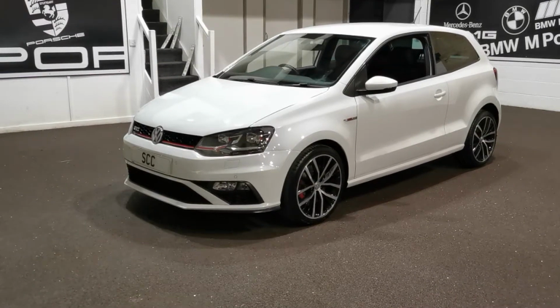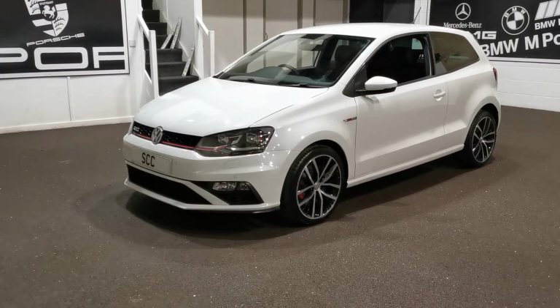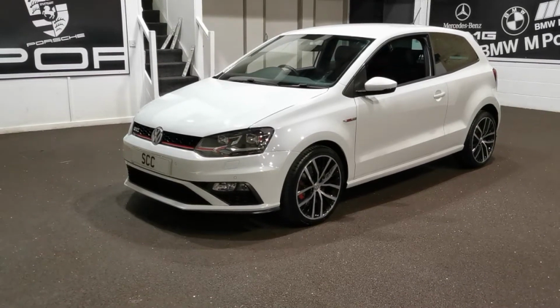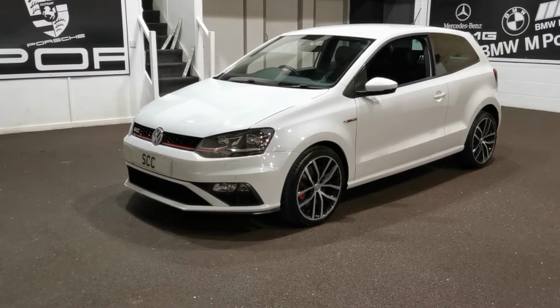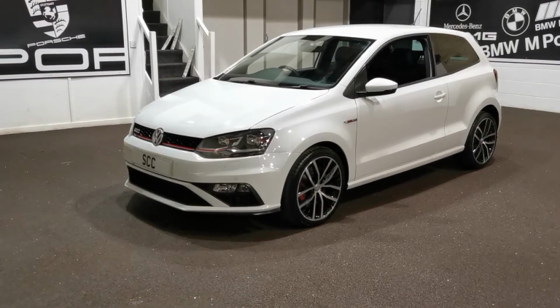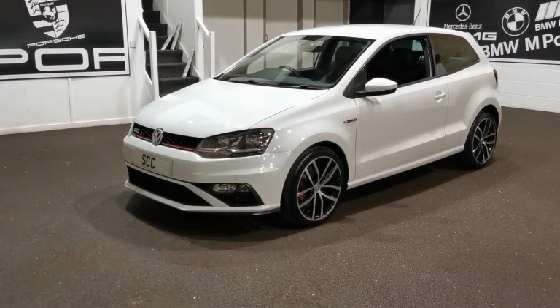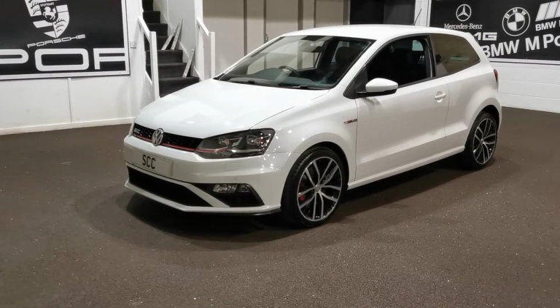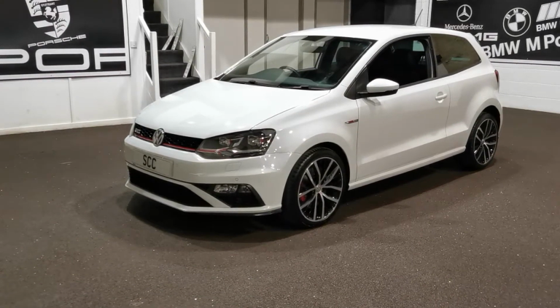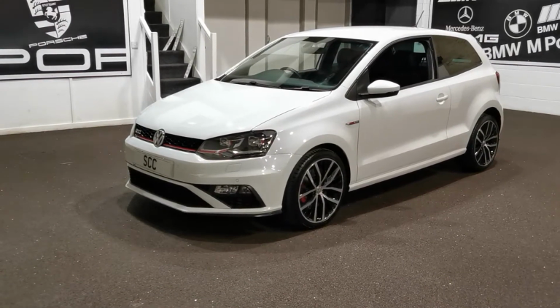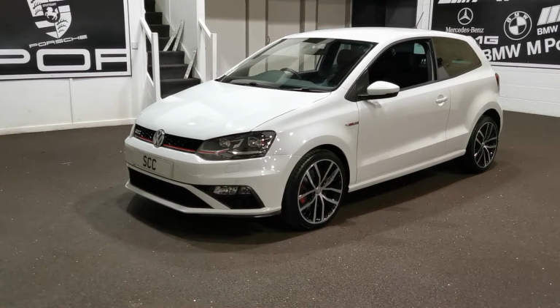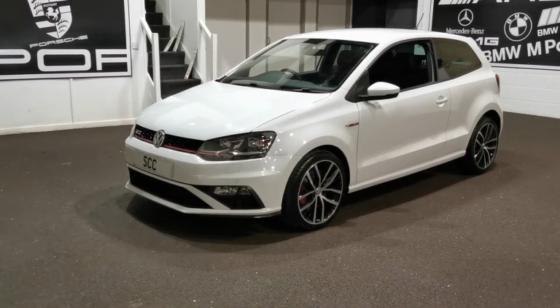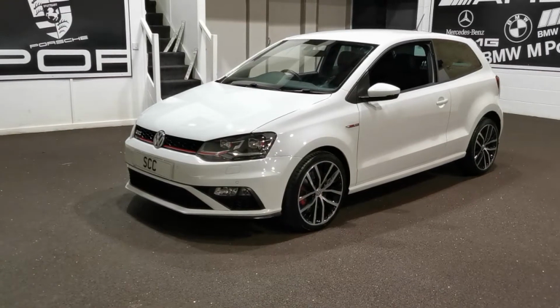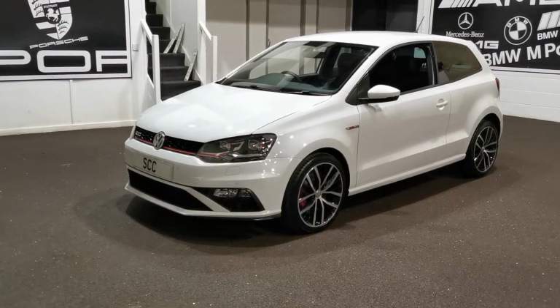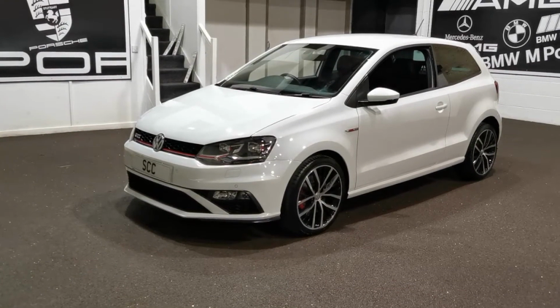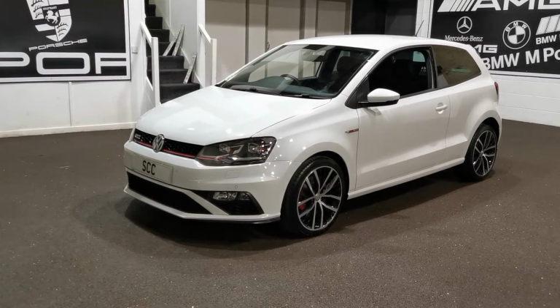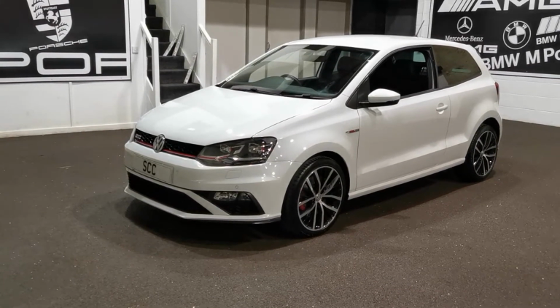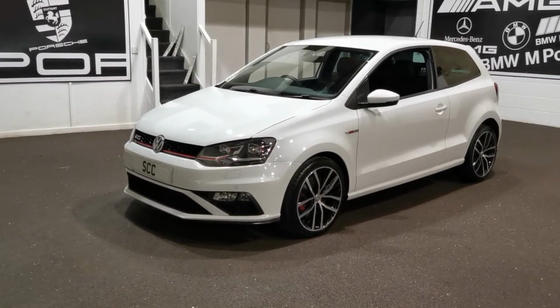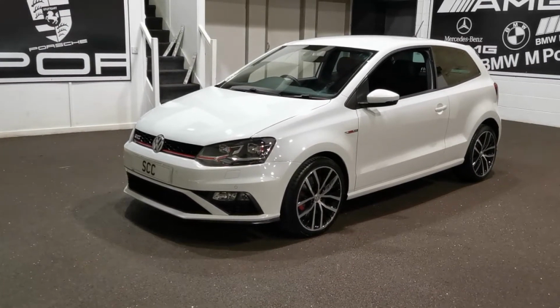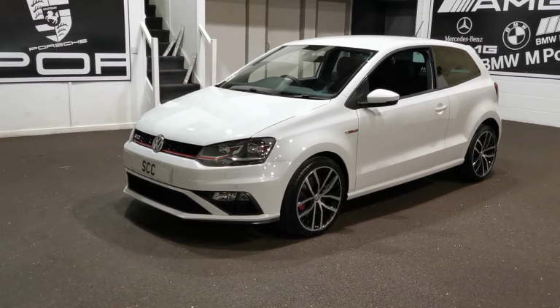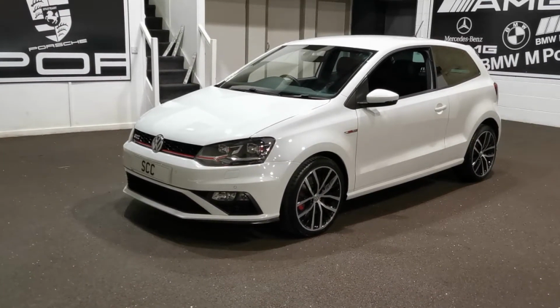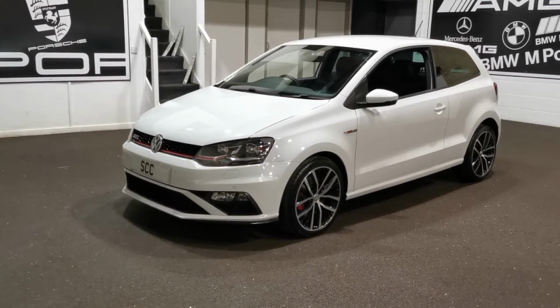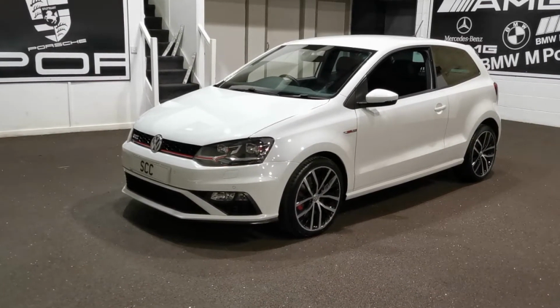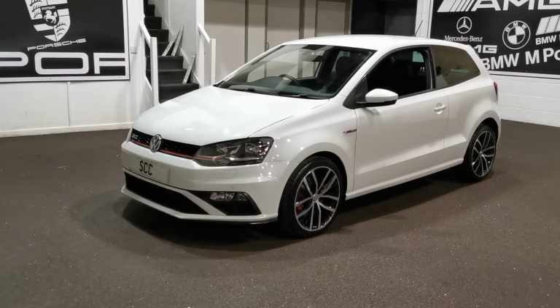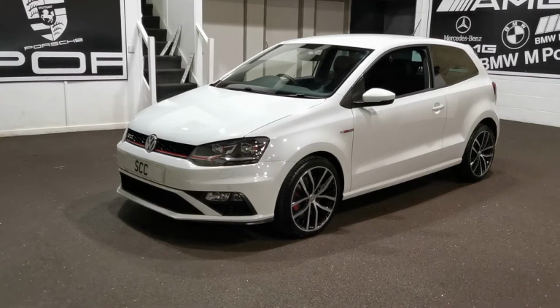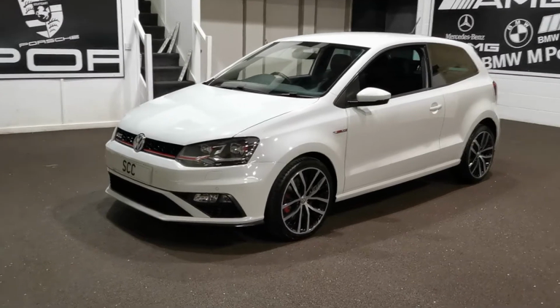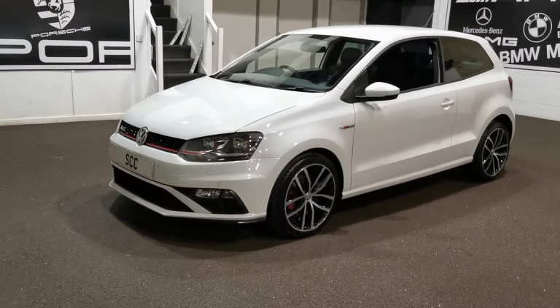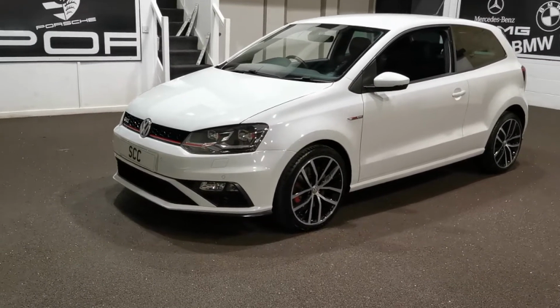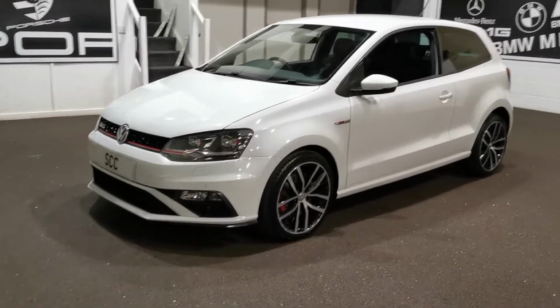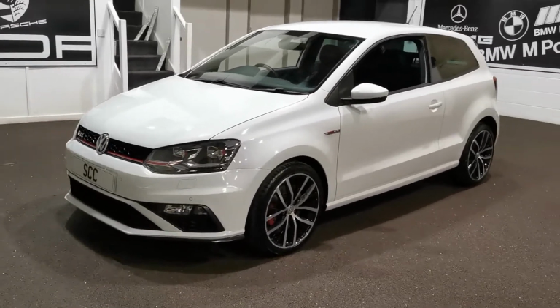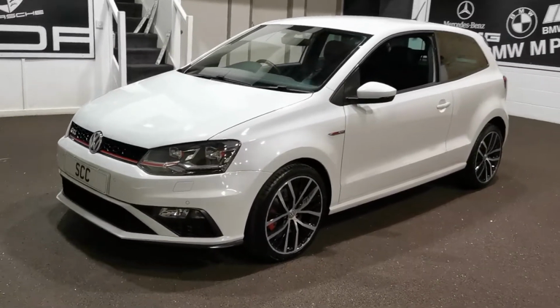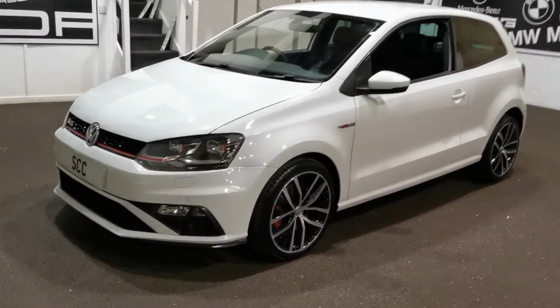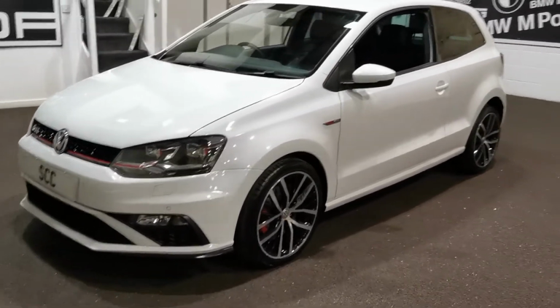Good afternoon and welcome to SCC Leeds. My name is Richard, I'm one of the salesmen here. Here's a quick video on our 2016, 16-plate Polo with just 24,000 miles on it. Lovely car, really nice indeed, lovely finished in white with the red Golf GTI bits.